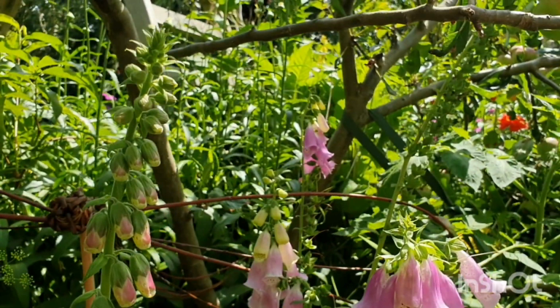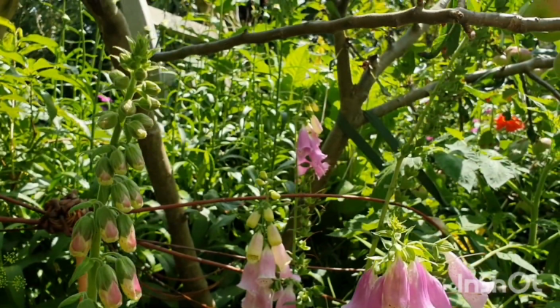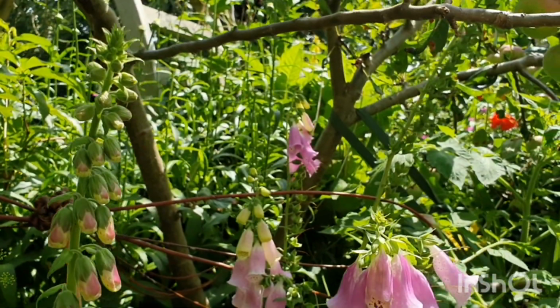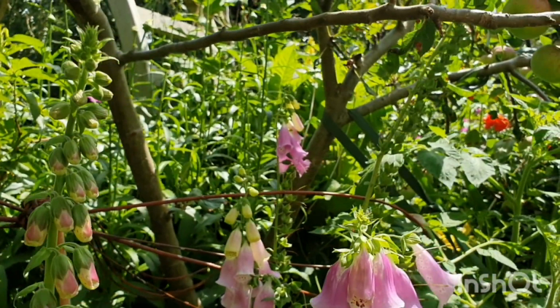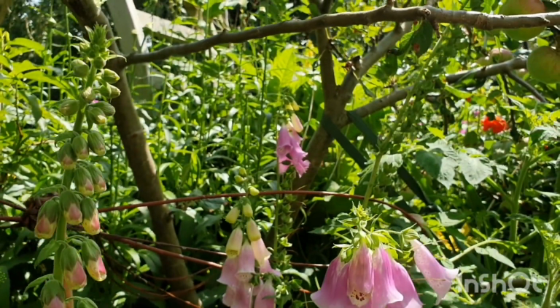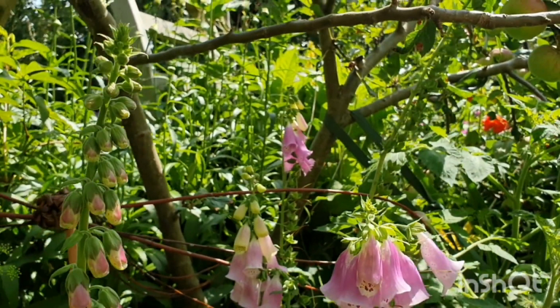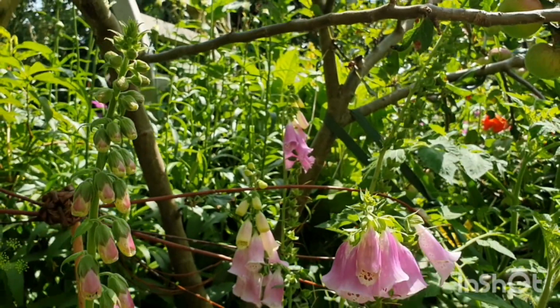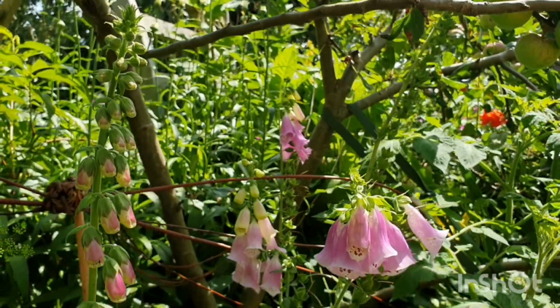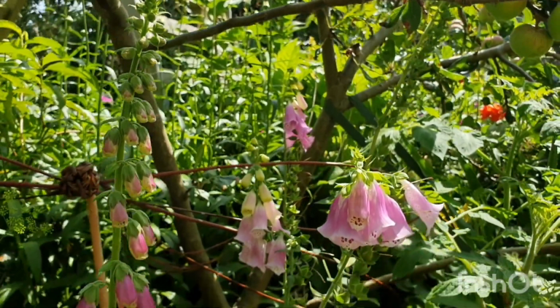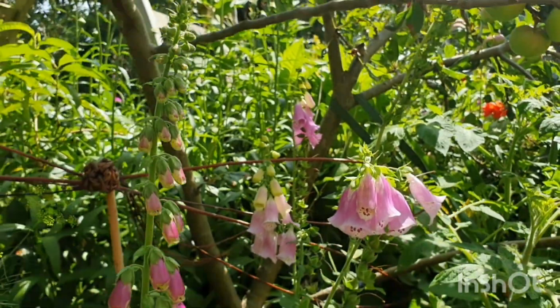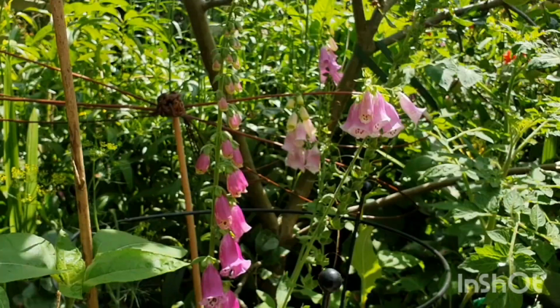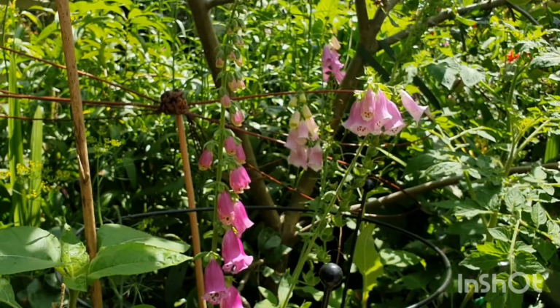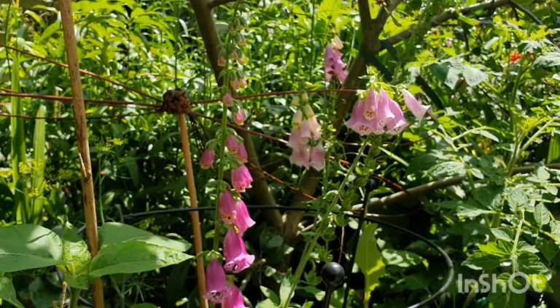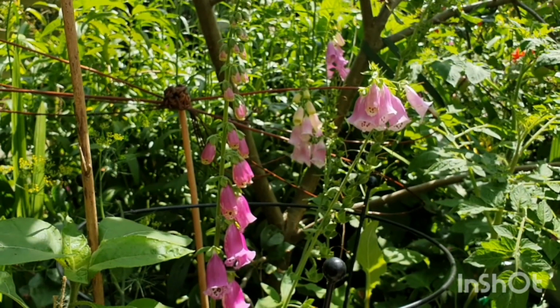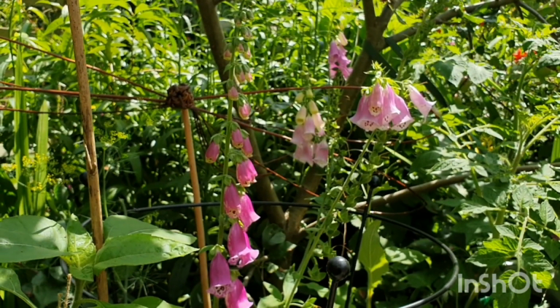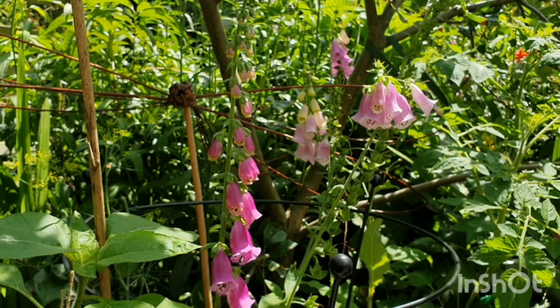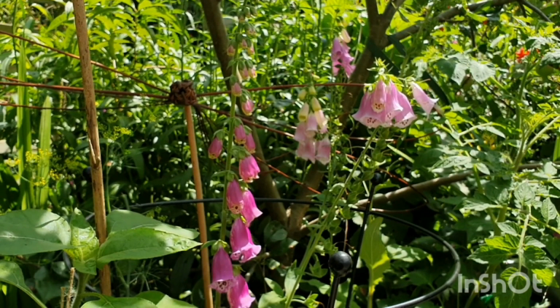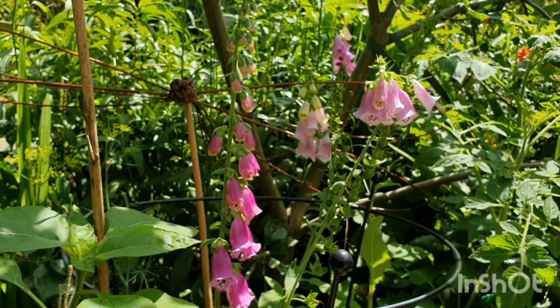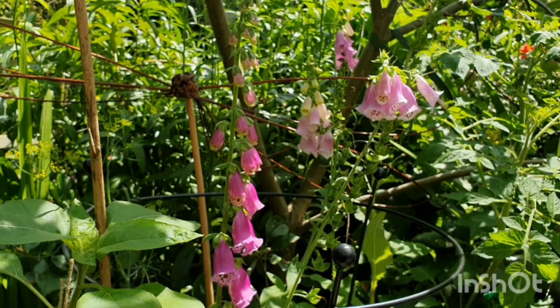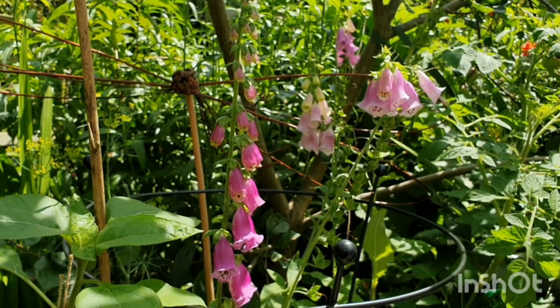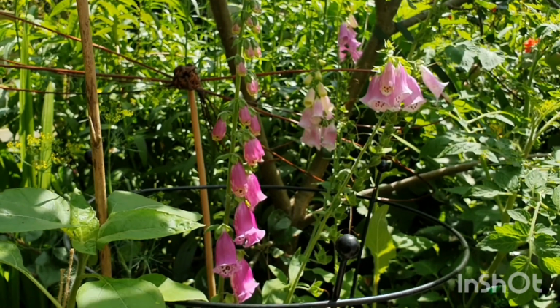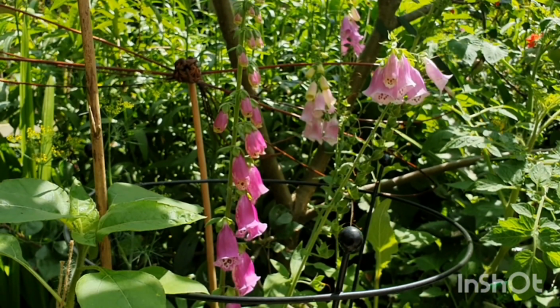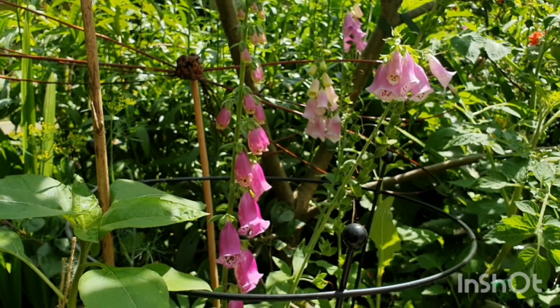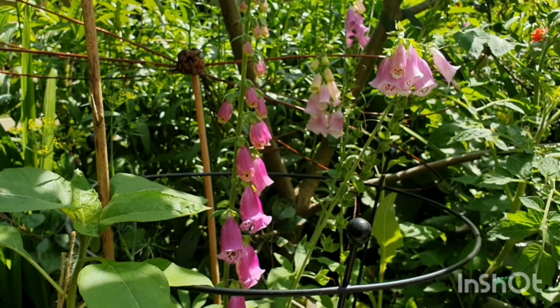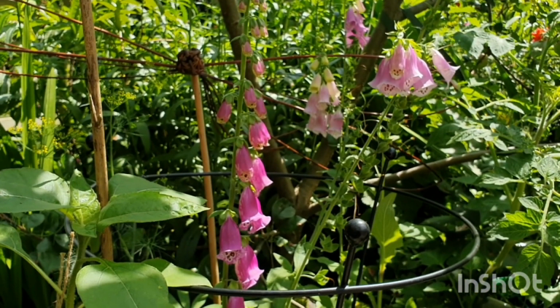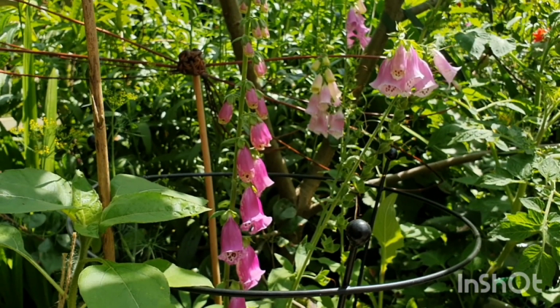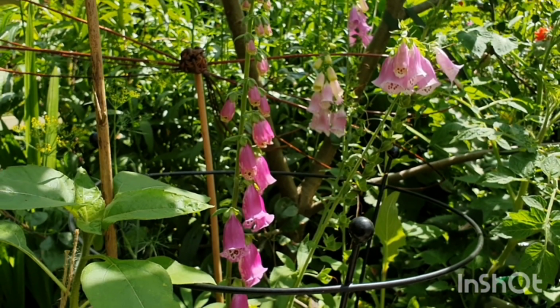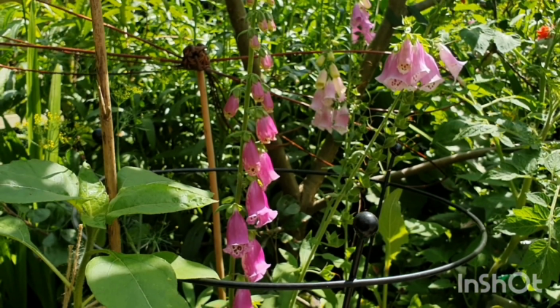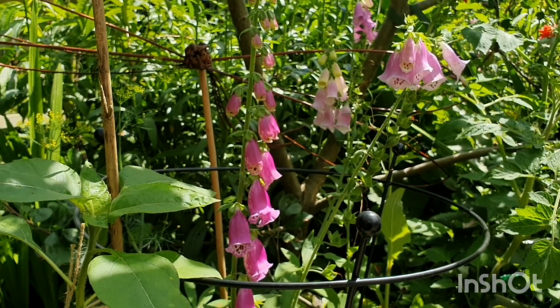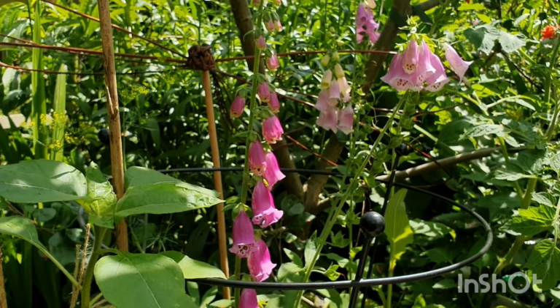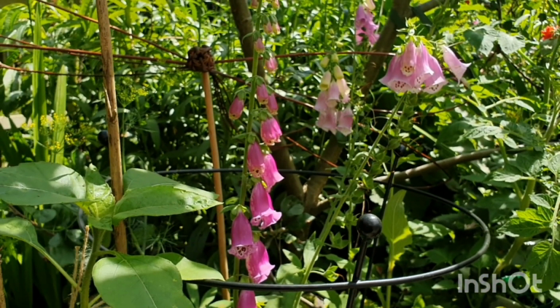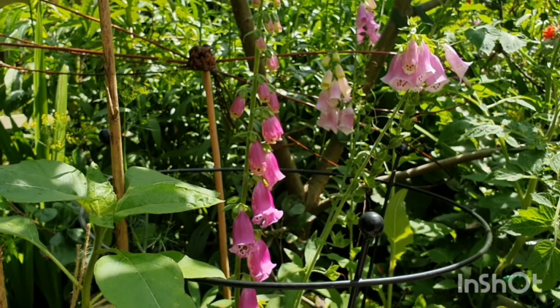Very often the ones I really love are biennials, so you have to sow them one year and then wait a year at least, and then they start flowering.